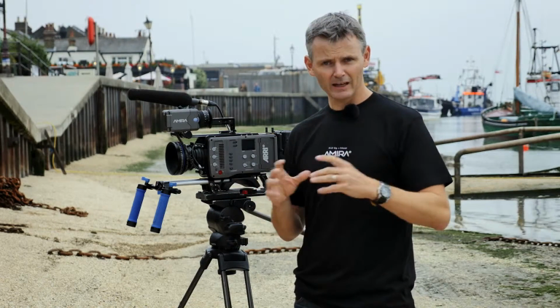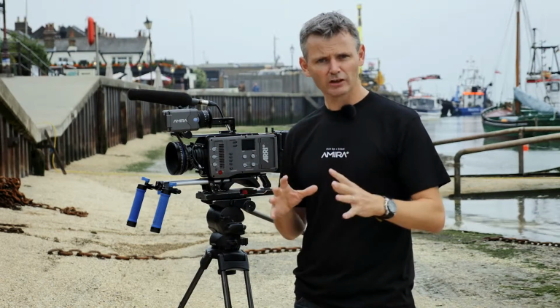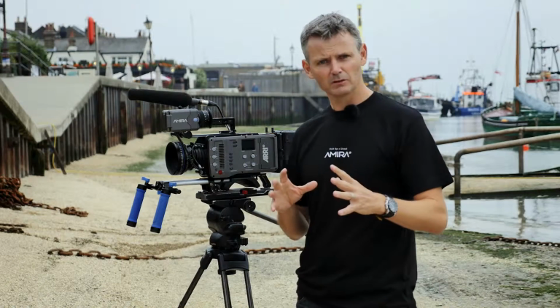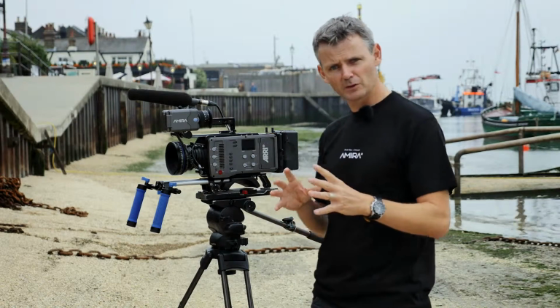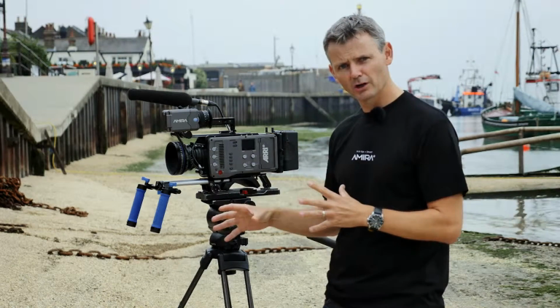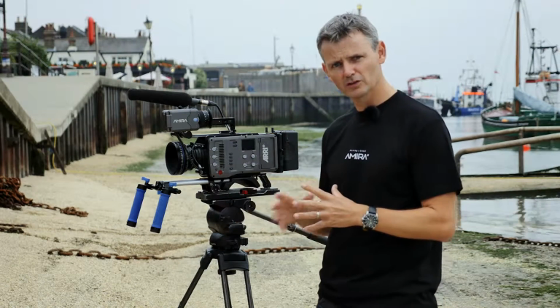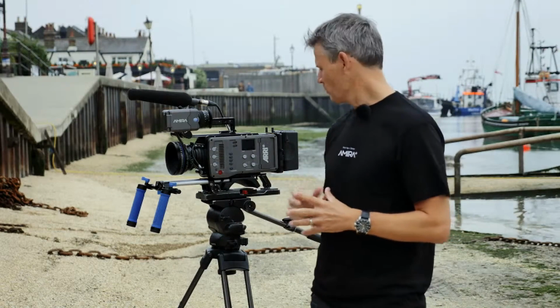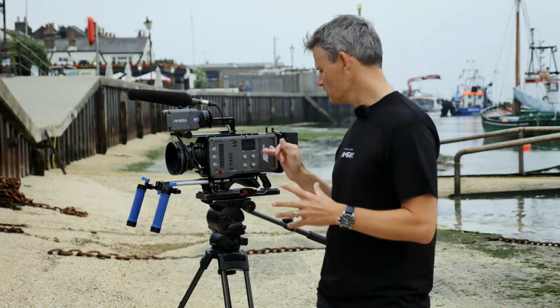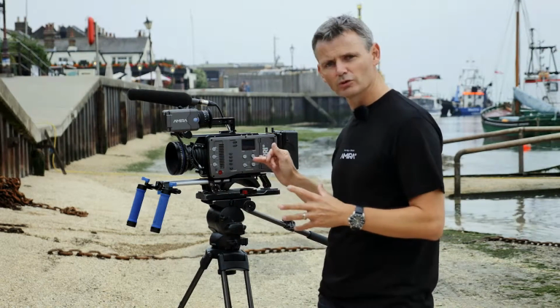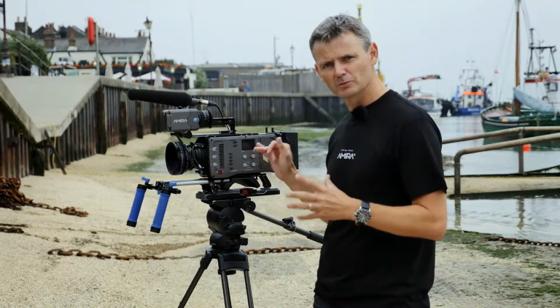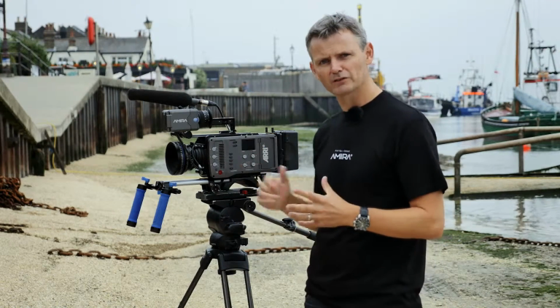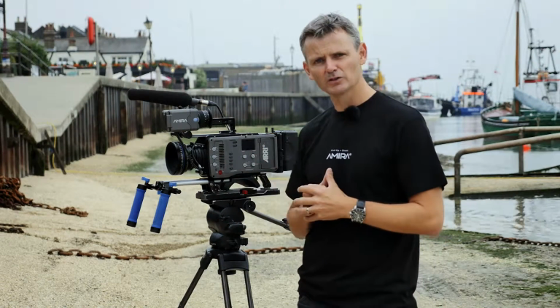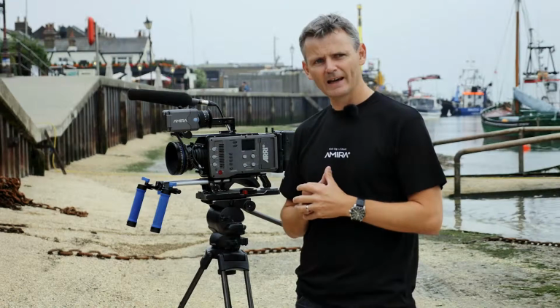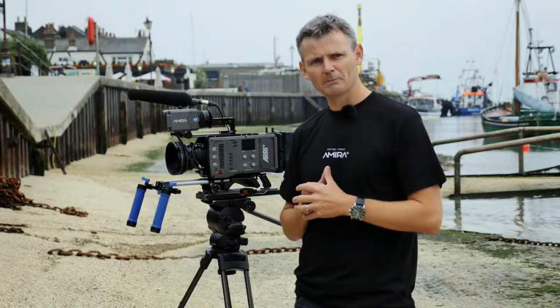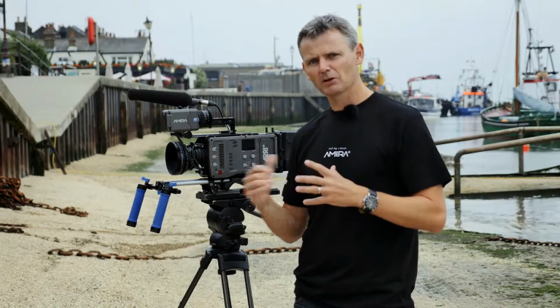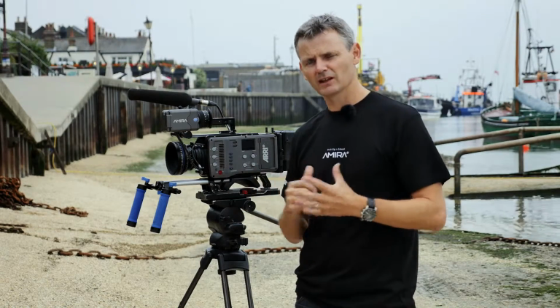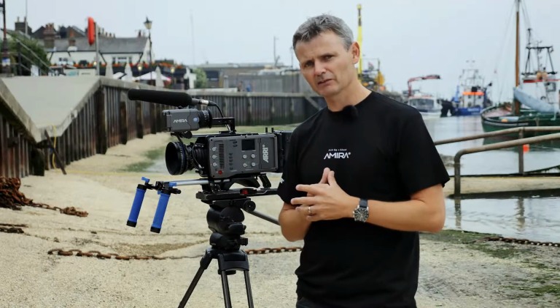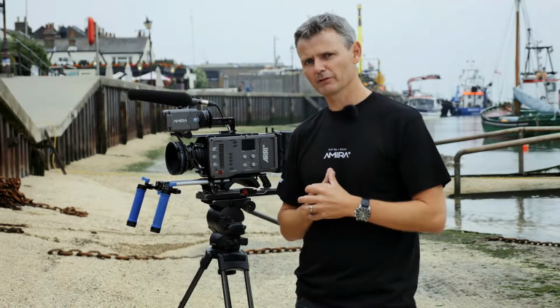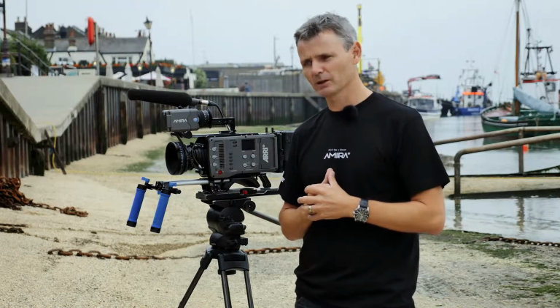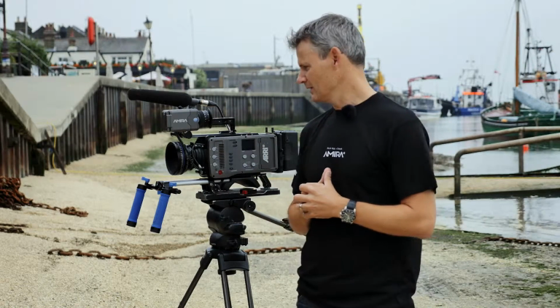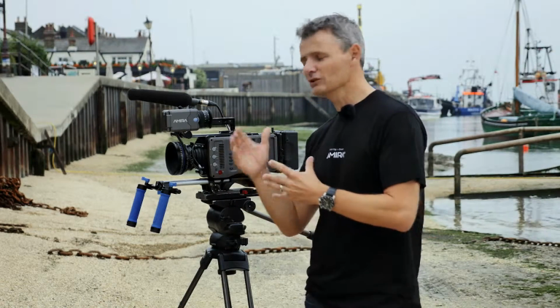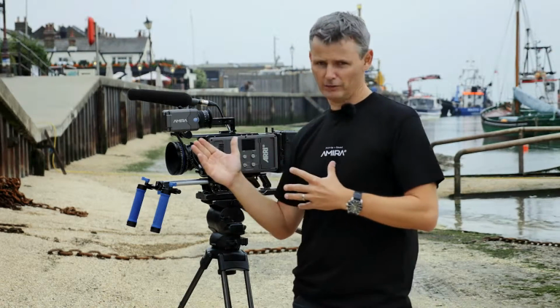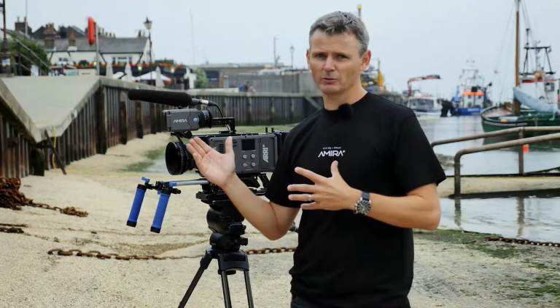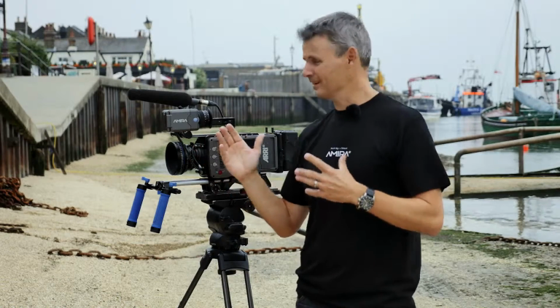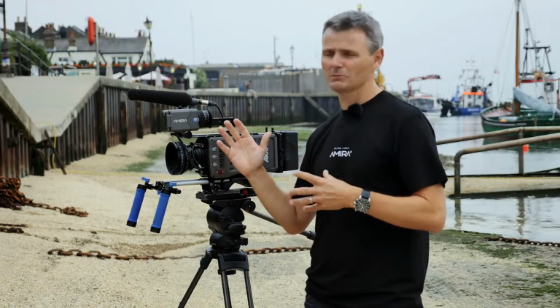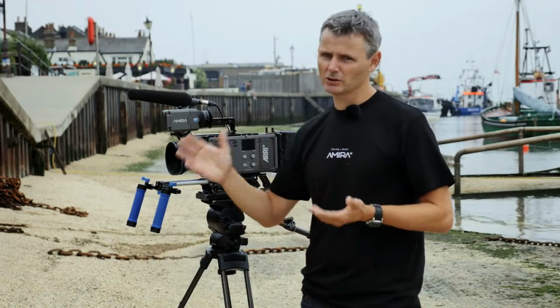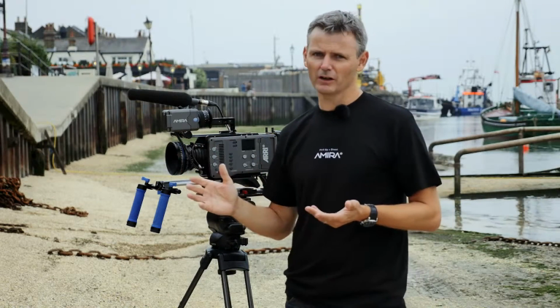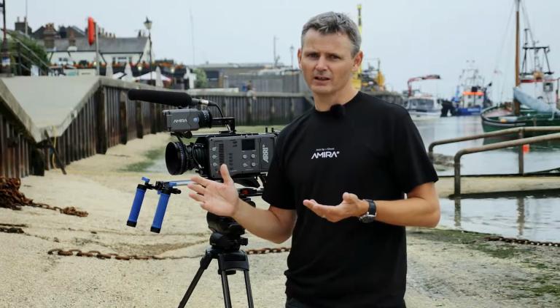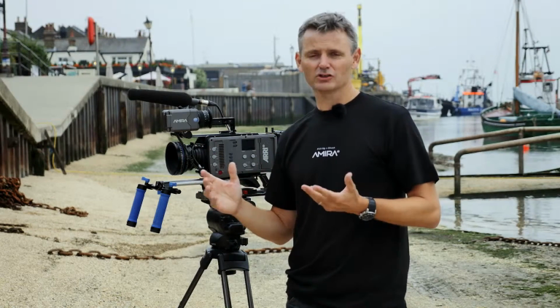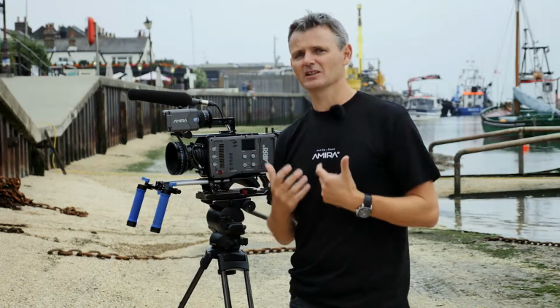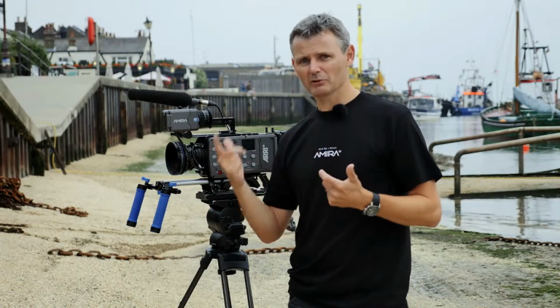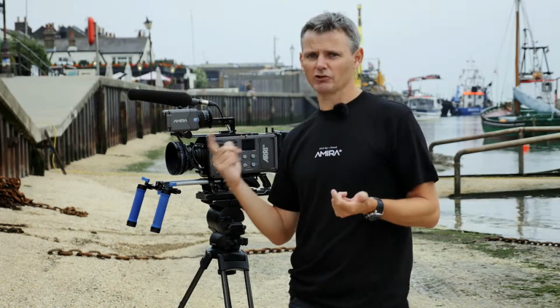Today I'm just going to try some of the built-in picture profiles. We're recording to the internal cards as ProRes files, and I'm going to go back to the edit after this and have a little play at the files. But even looking through the viewfinder — which again is an amazing quality viewfinder — you just get excited by seeing what you see through here.